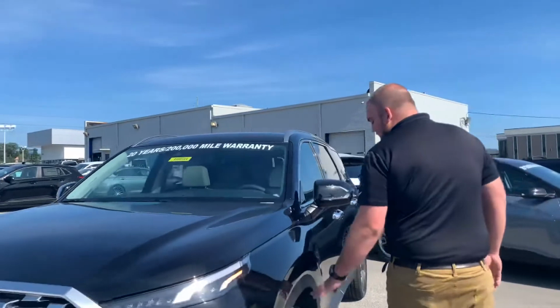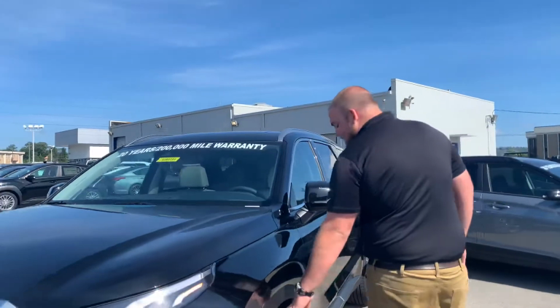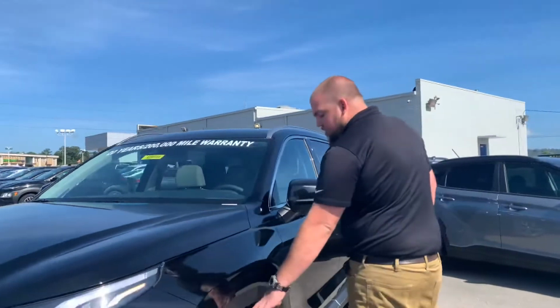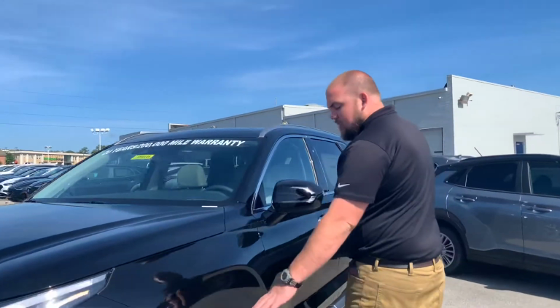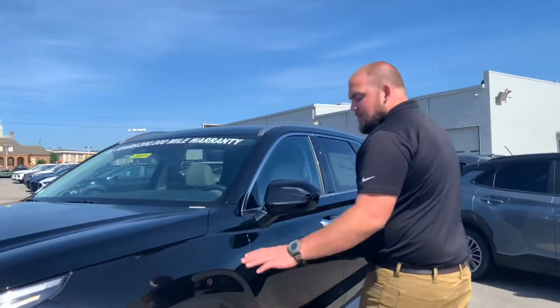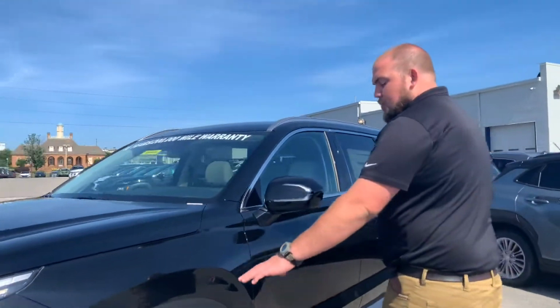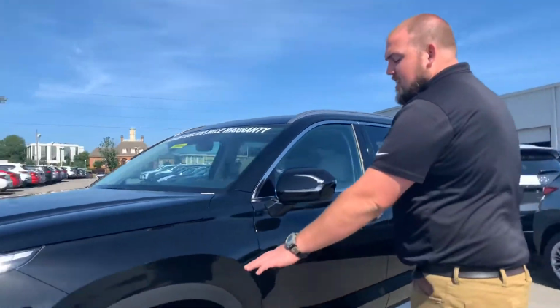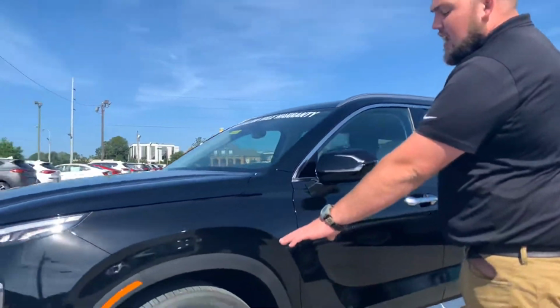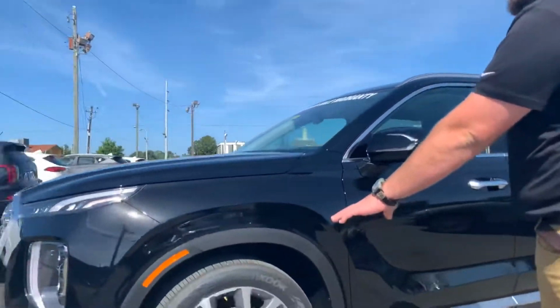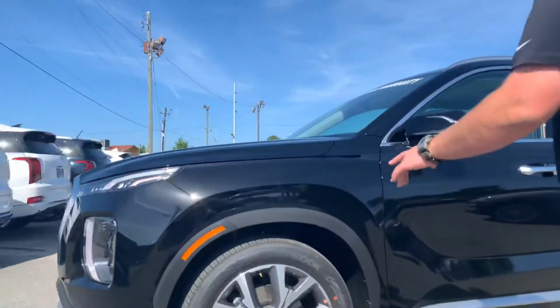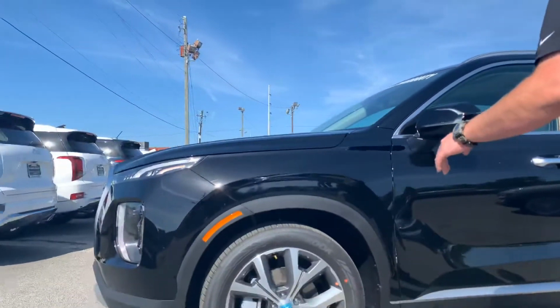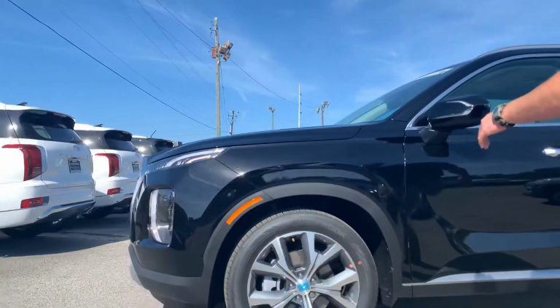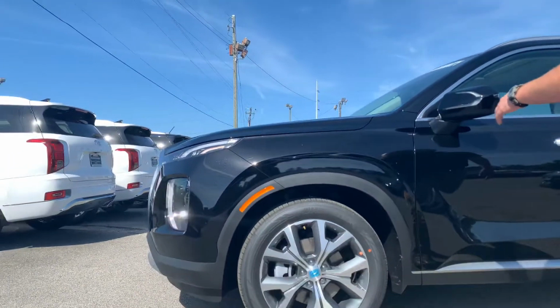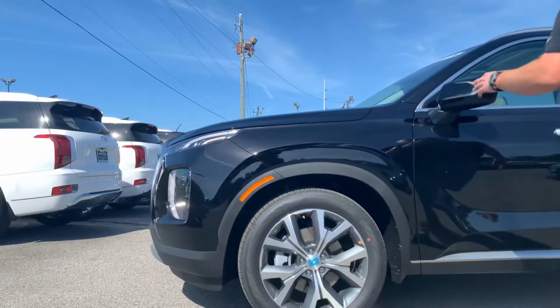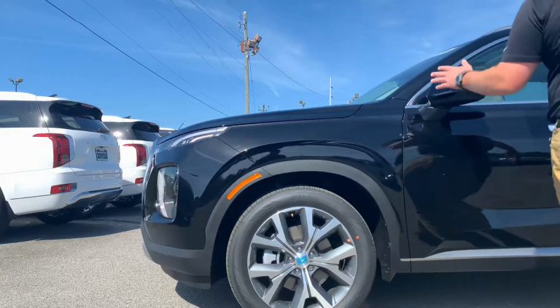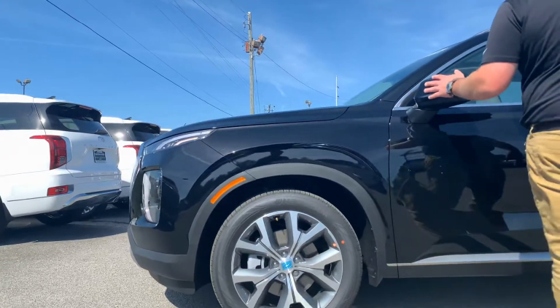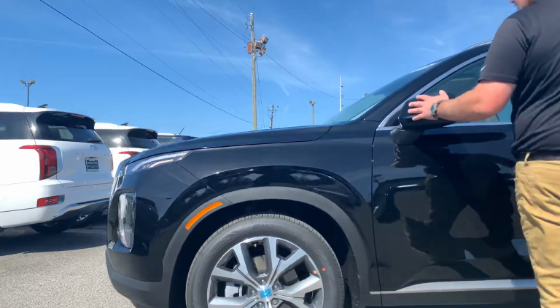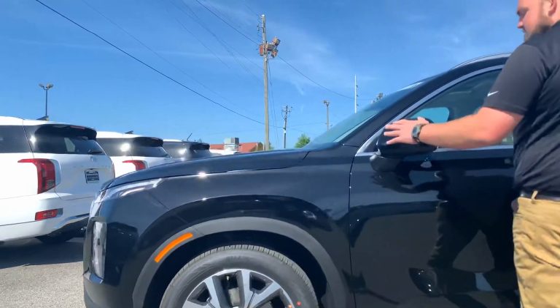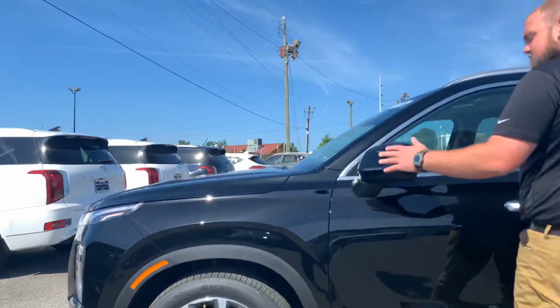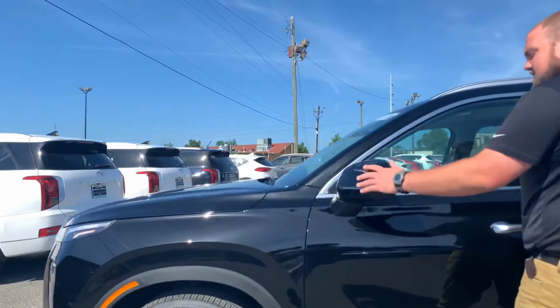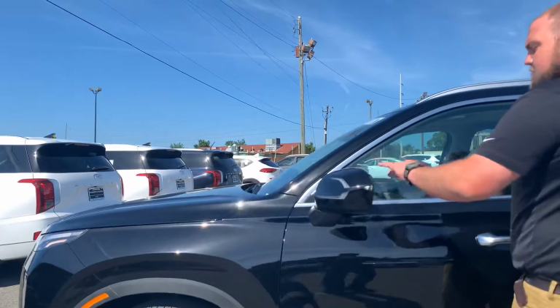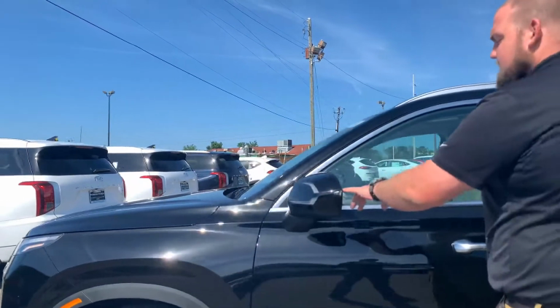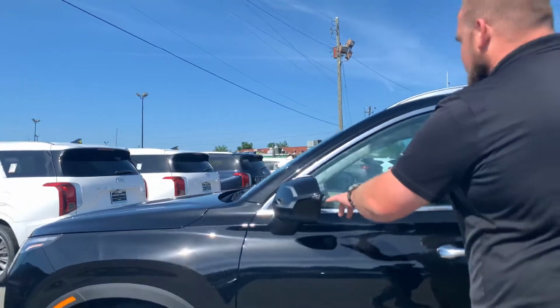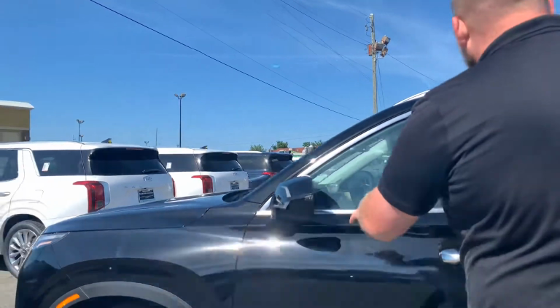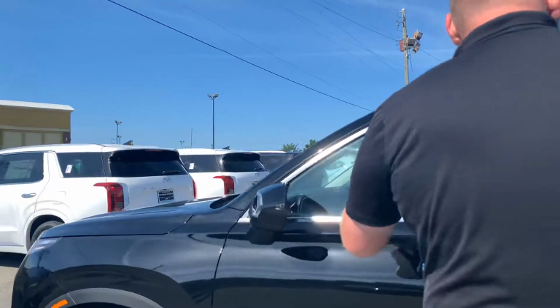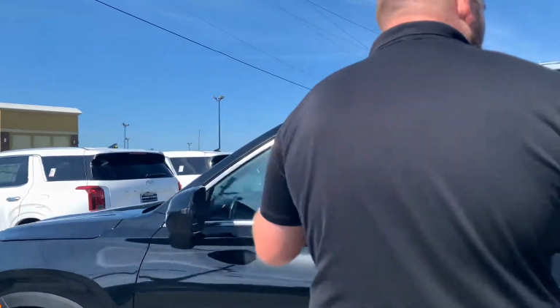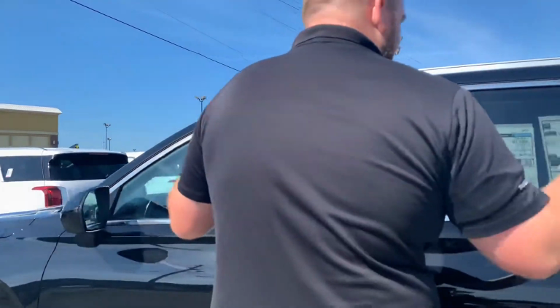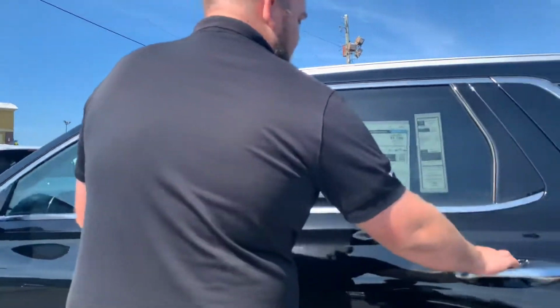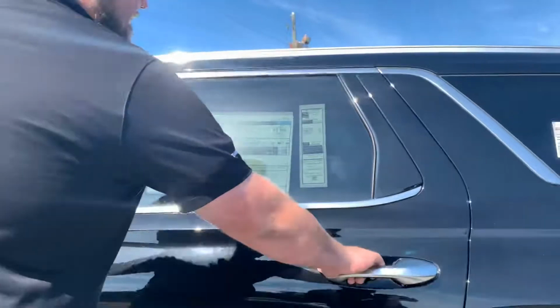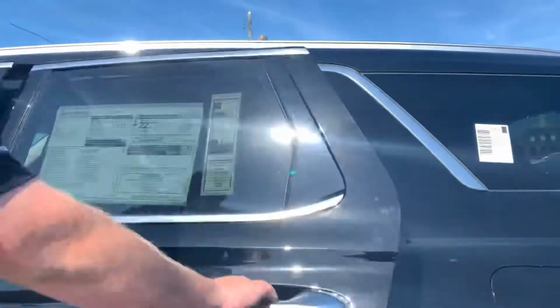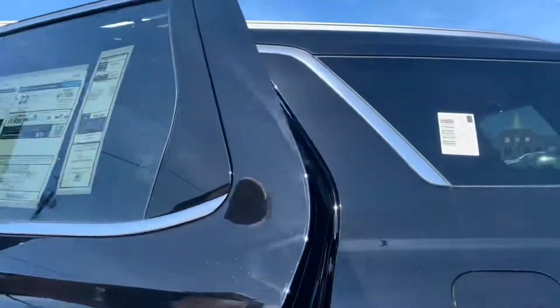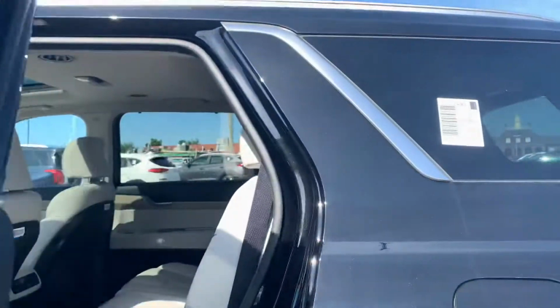Very sporty premium 20-inch alloy wheels with nitrogen-filled tires, LED turn signals on the outside, and blind spot detection on the inside. The whole thing's covered in a proximity key.